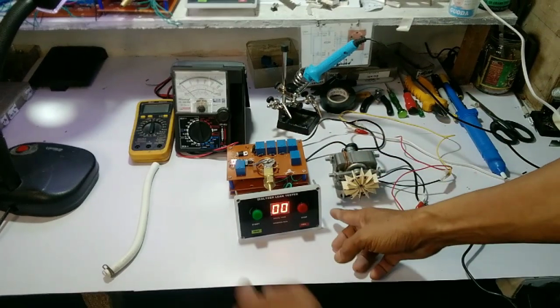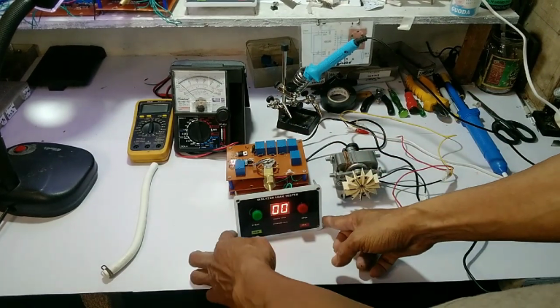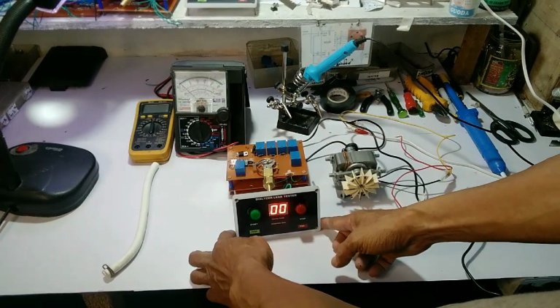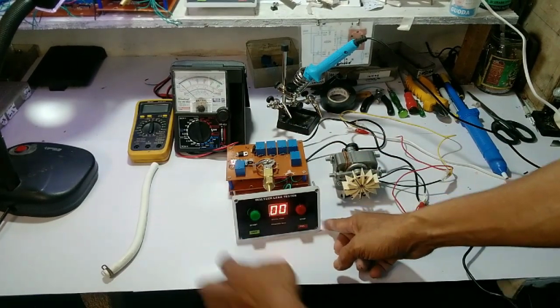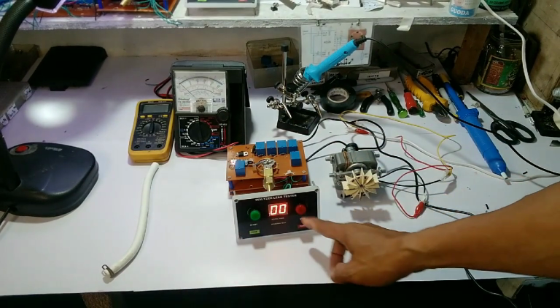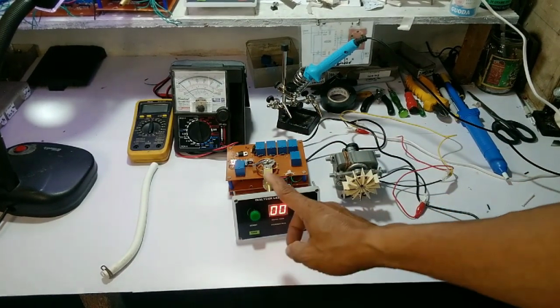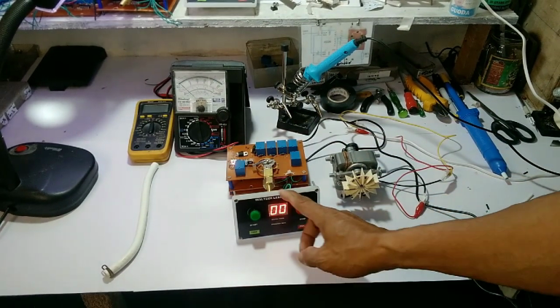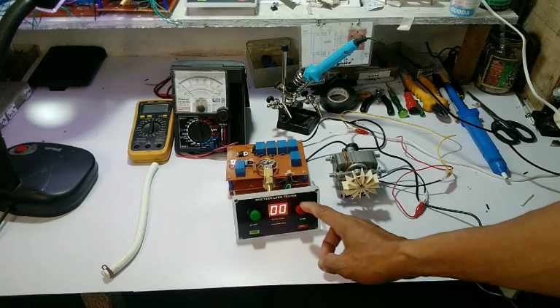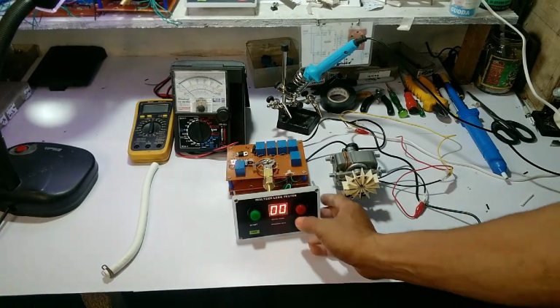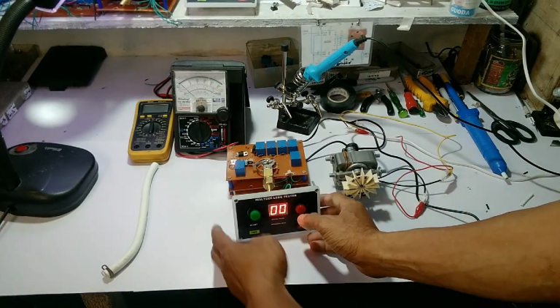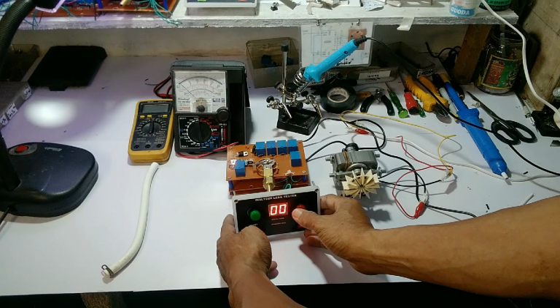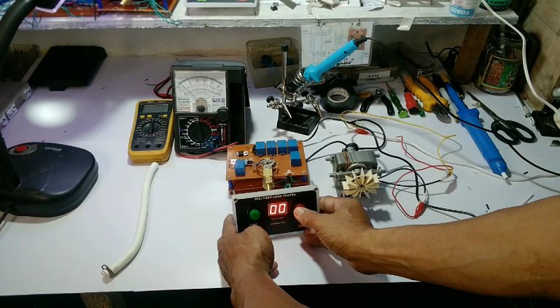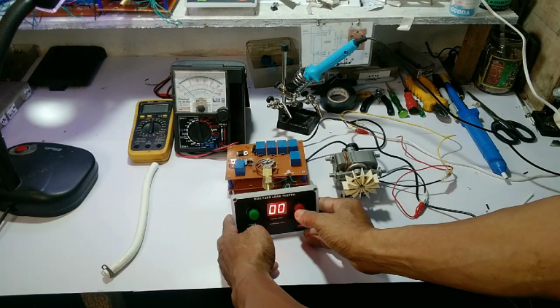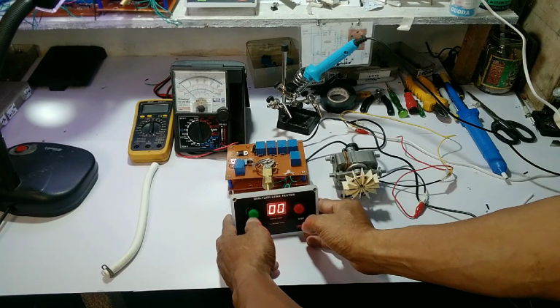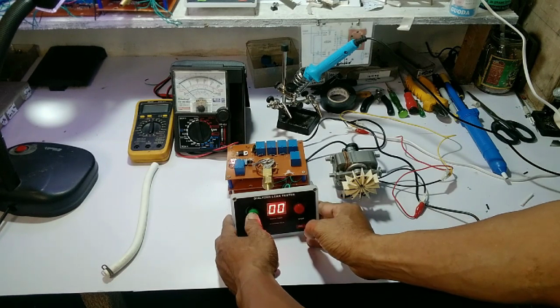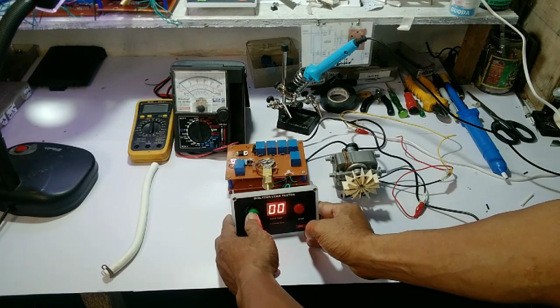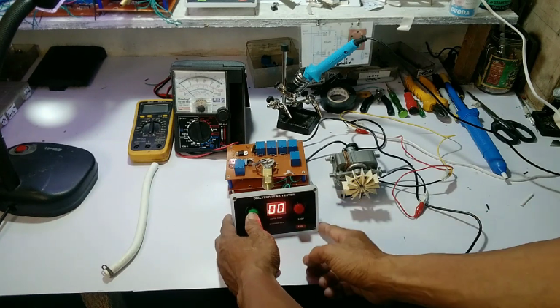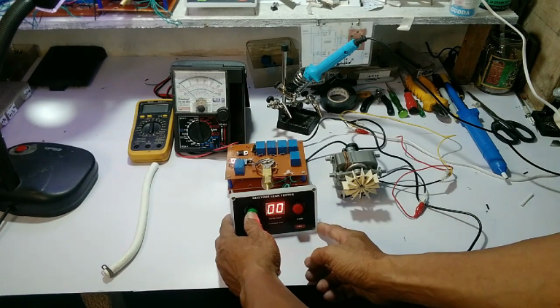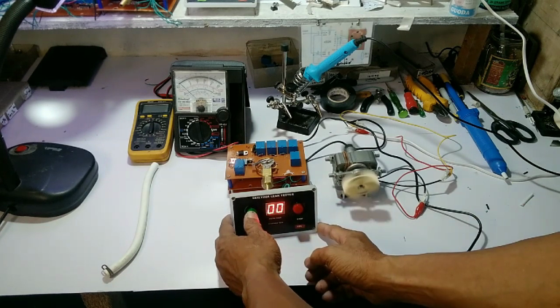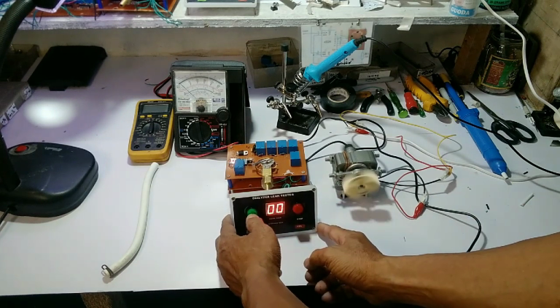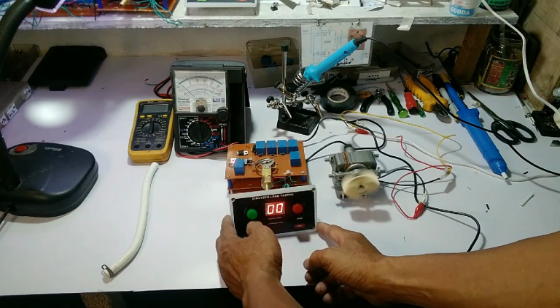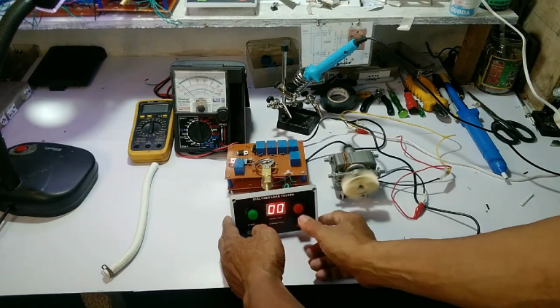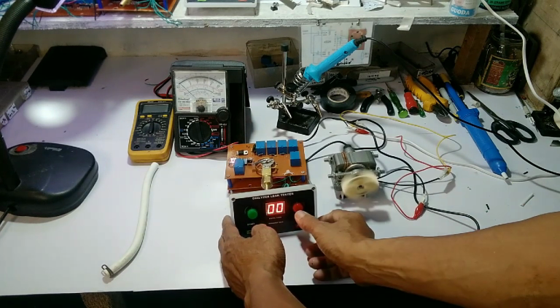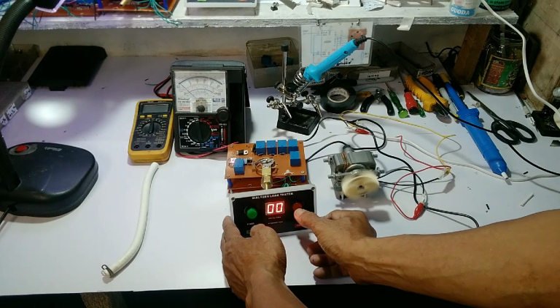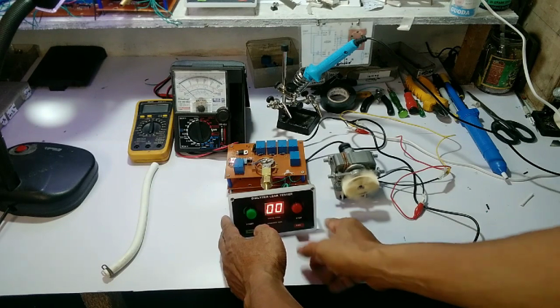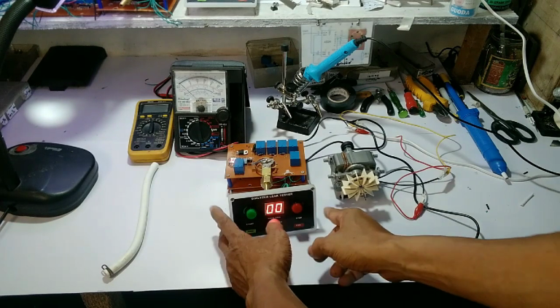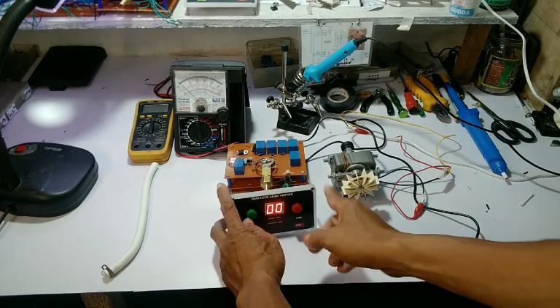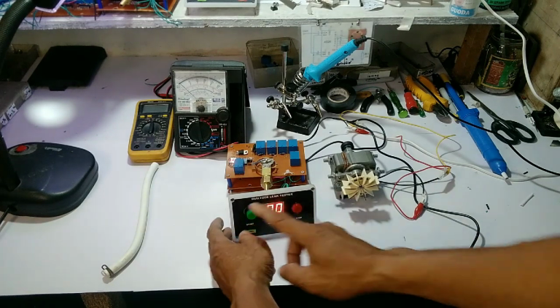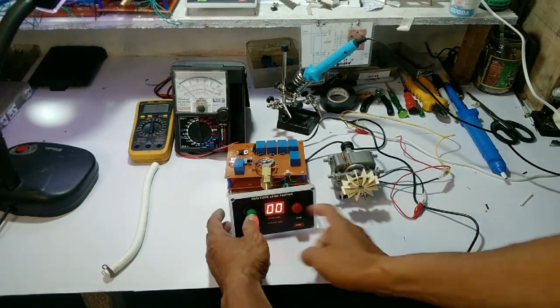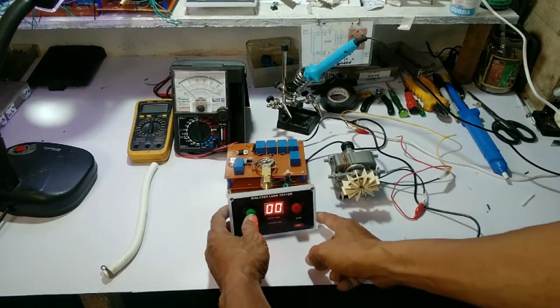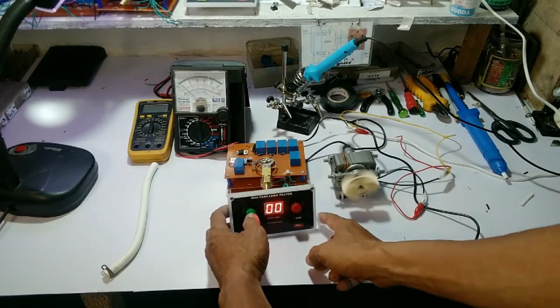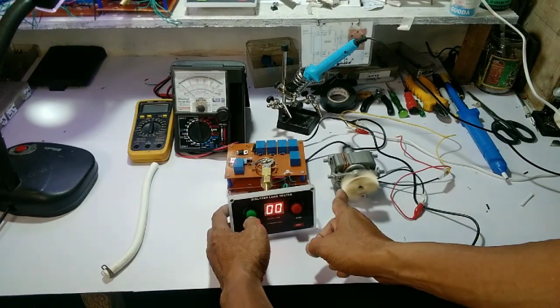Ang operation po nito ay ganito: once na pinindot nyo po ang start button, ay aandar po ang air pump at pupunoyin nyo ng hangin ang dialyzer.